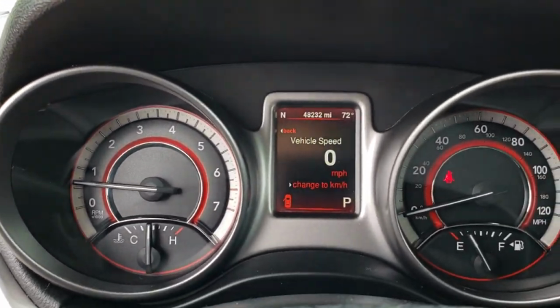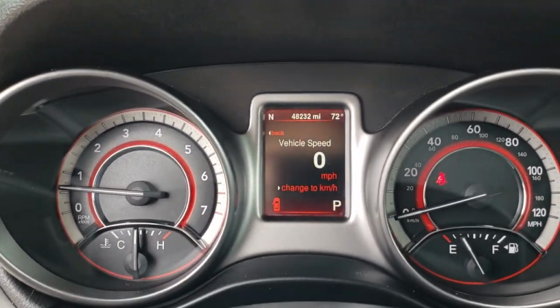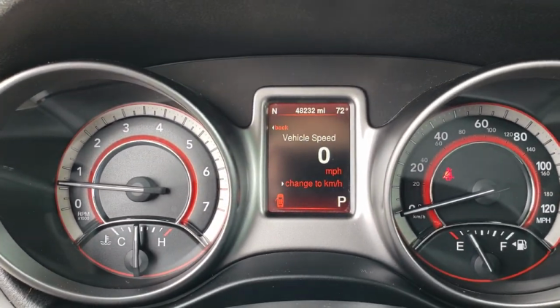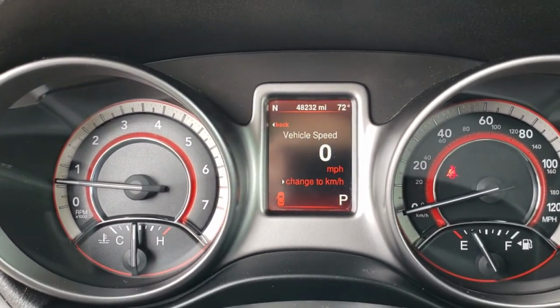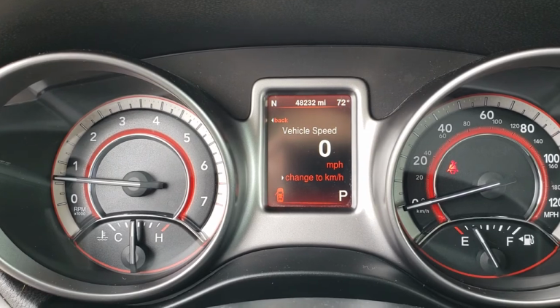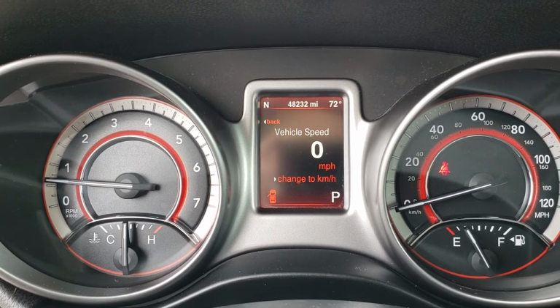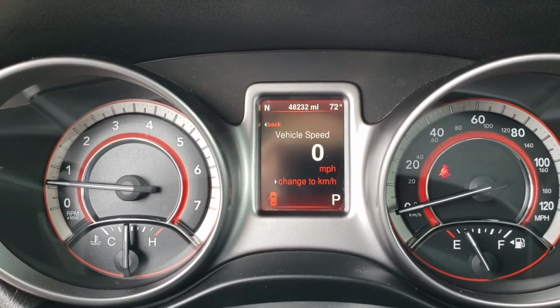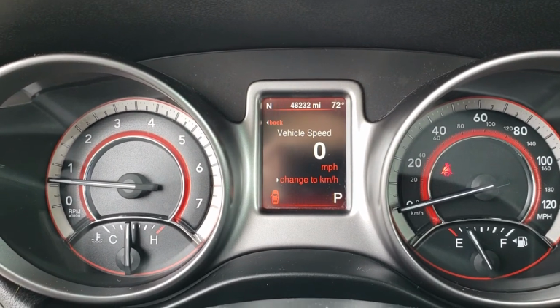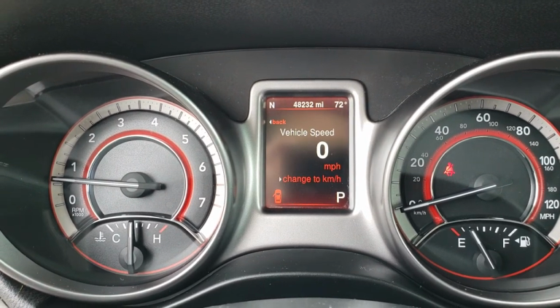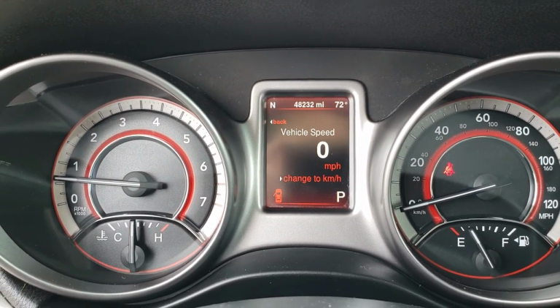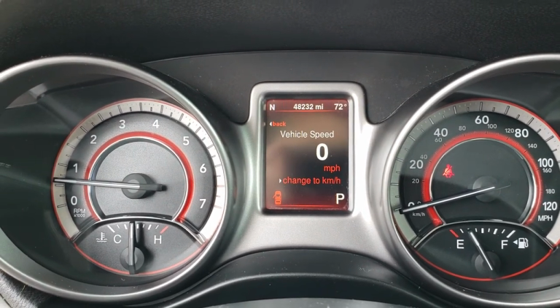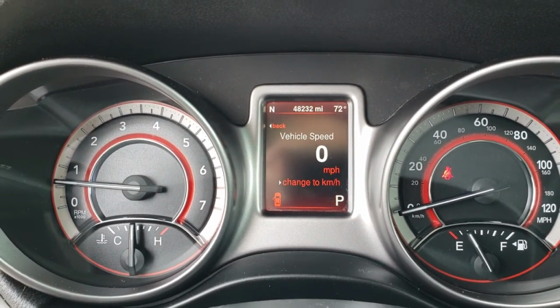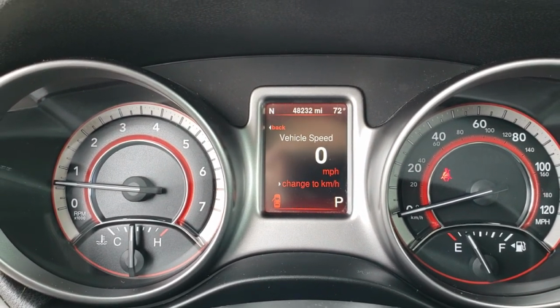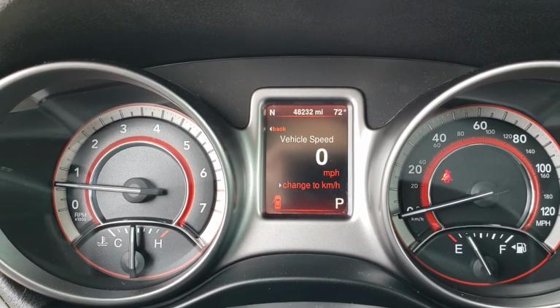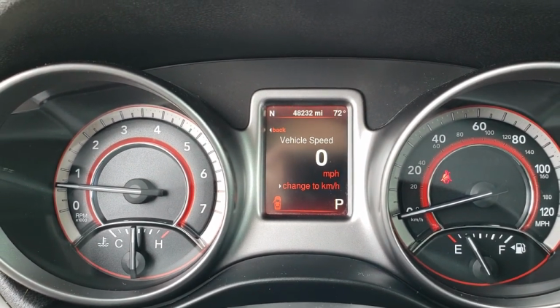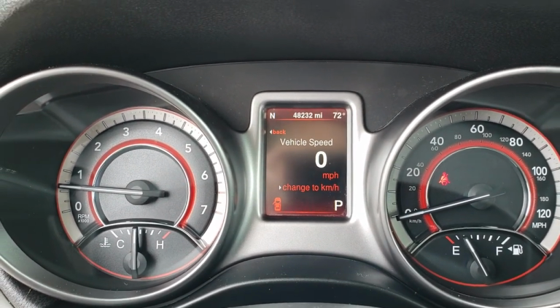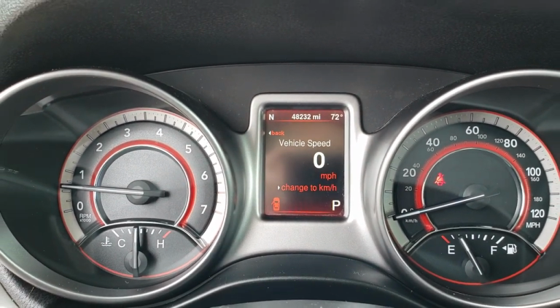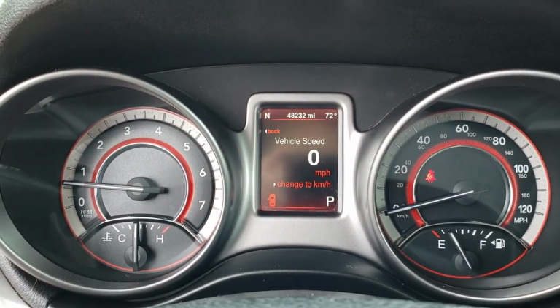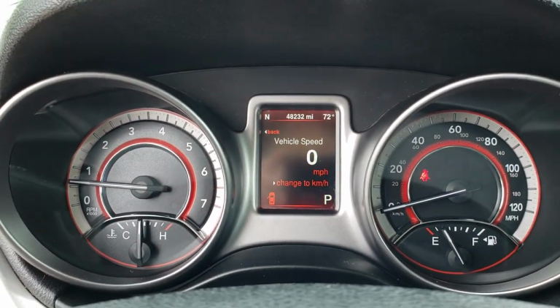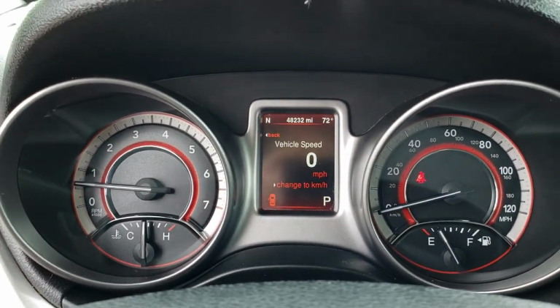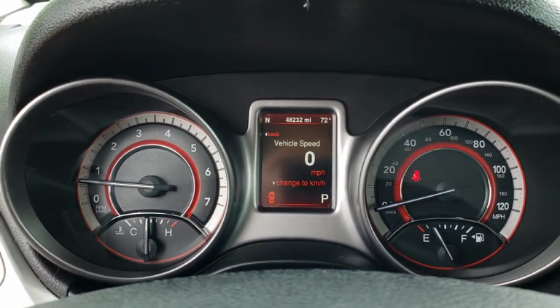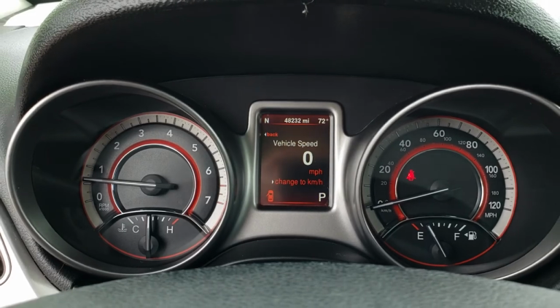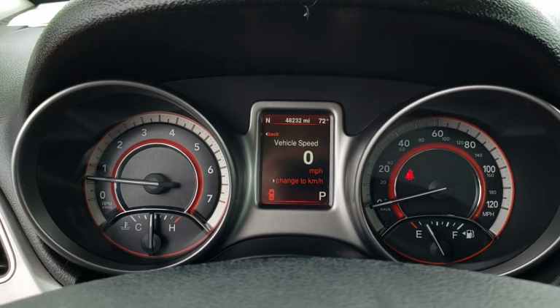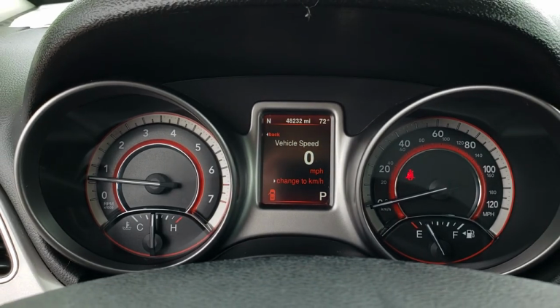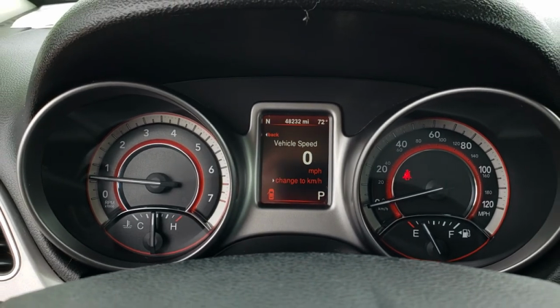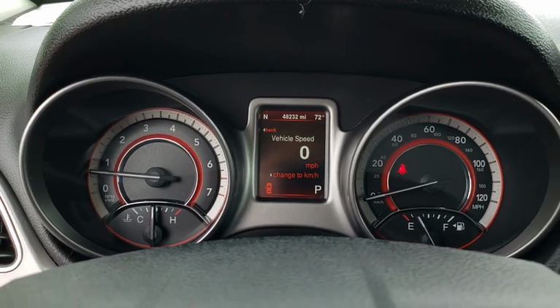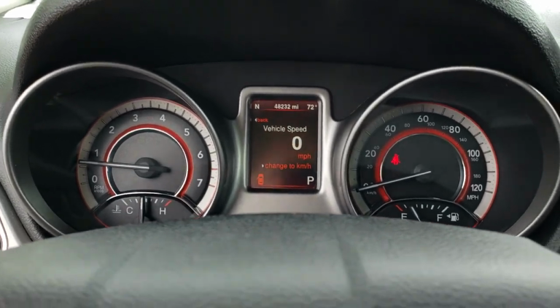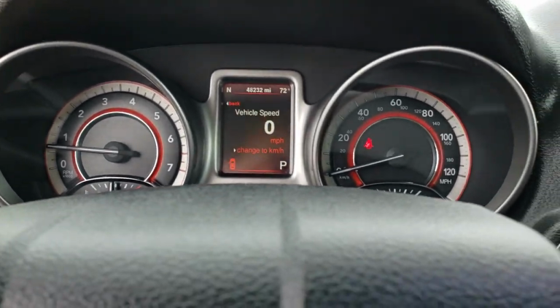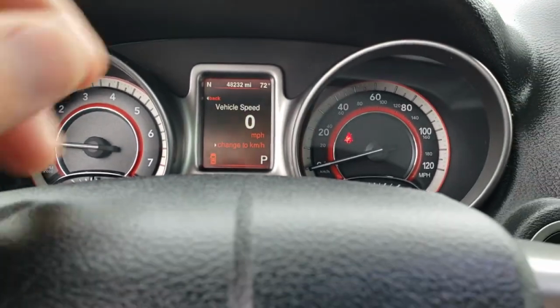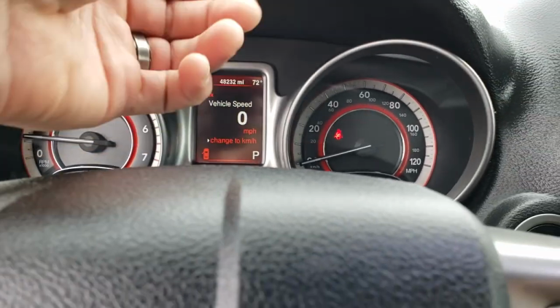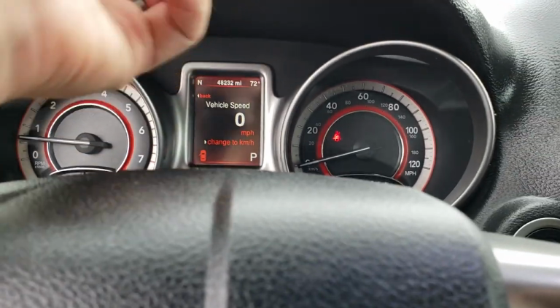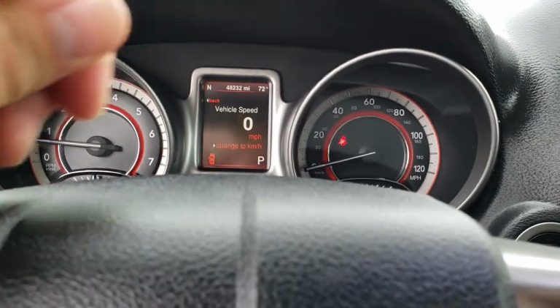As we hop inside, you can see that this vehicle has 48,232 miles. You get the digital speedometer as well as the compass and outside temperature display.